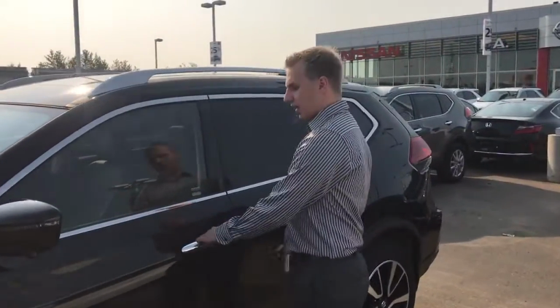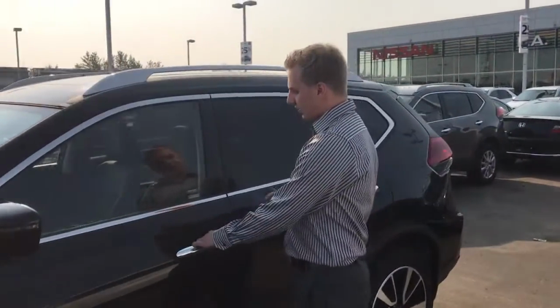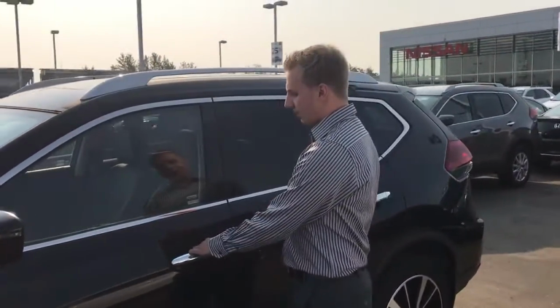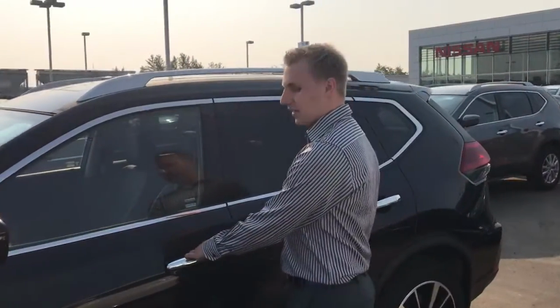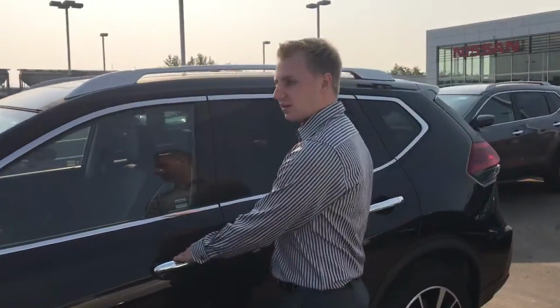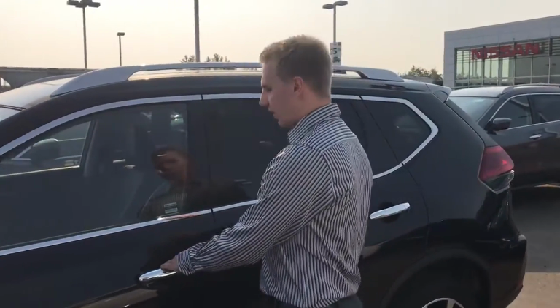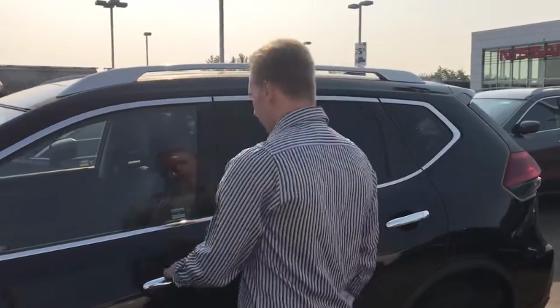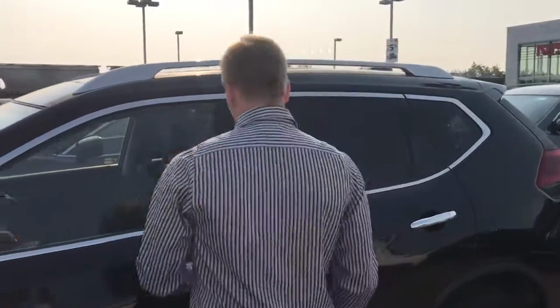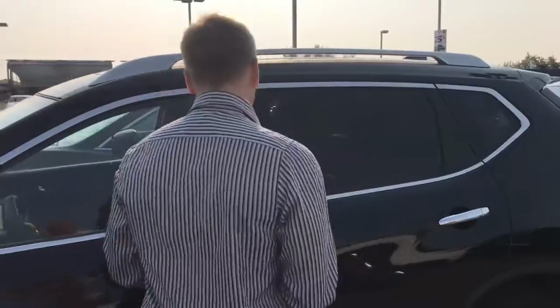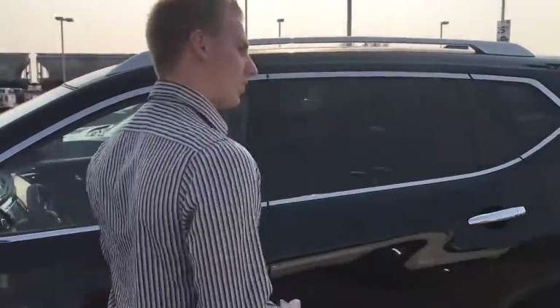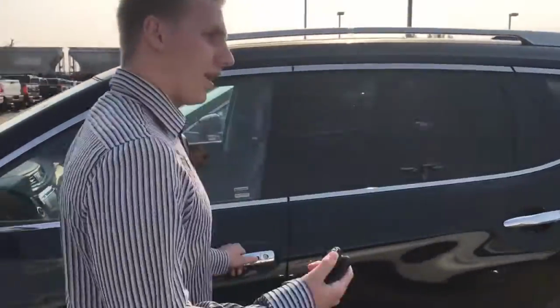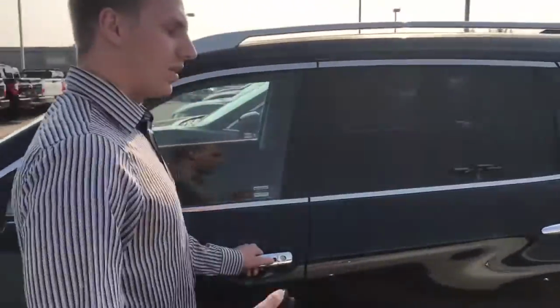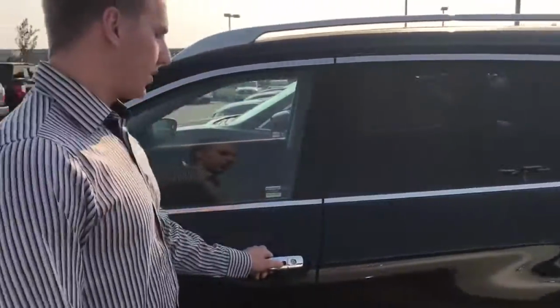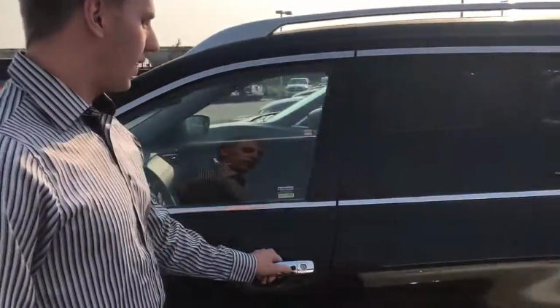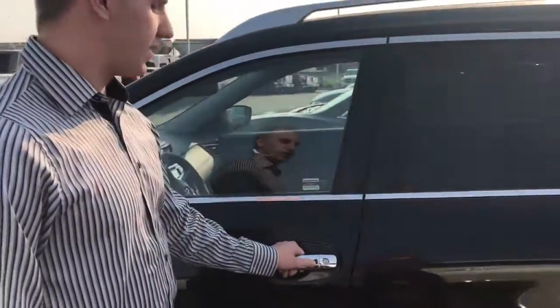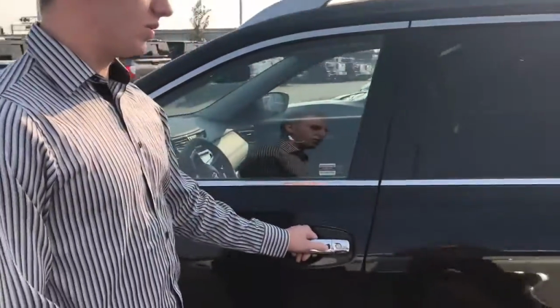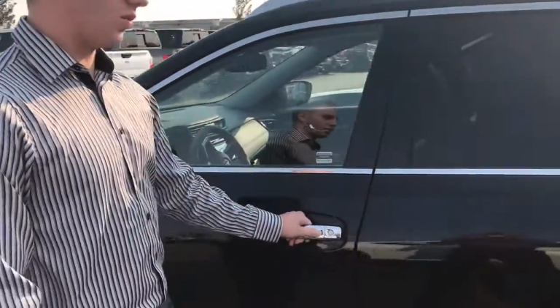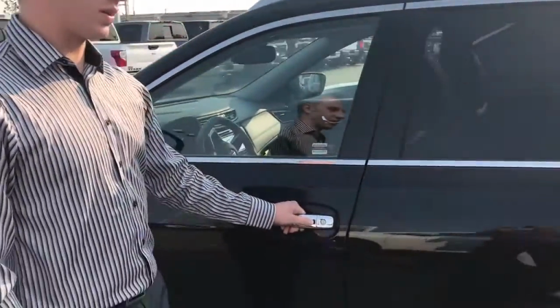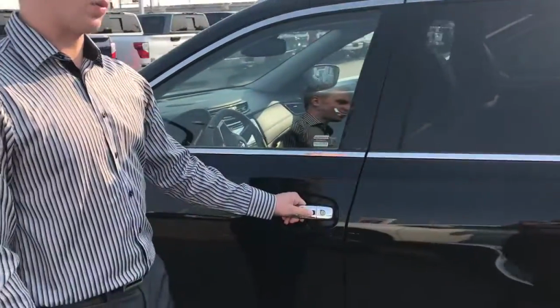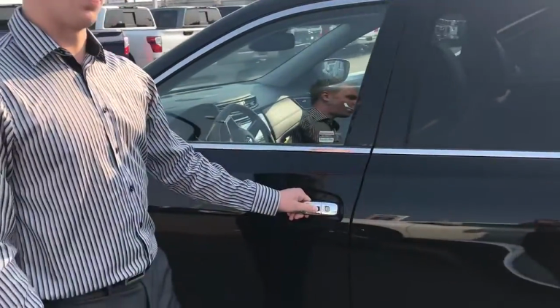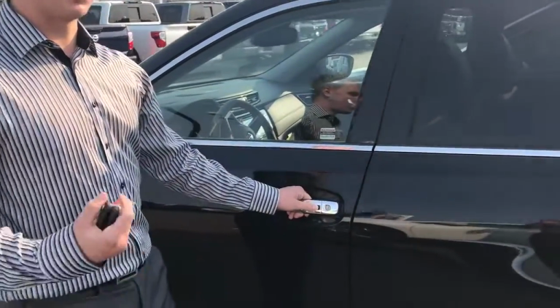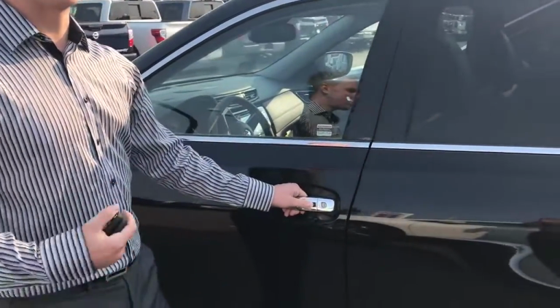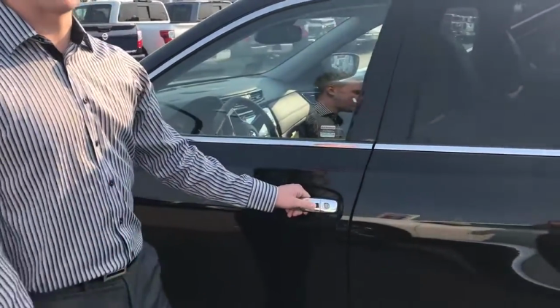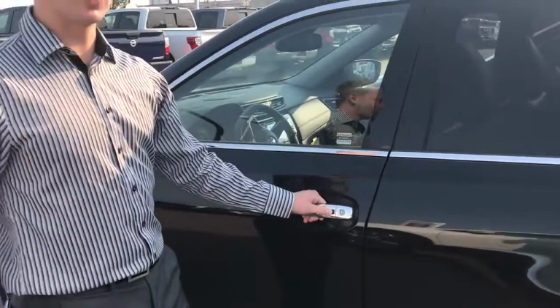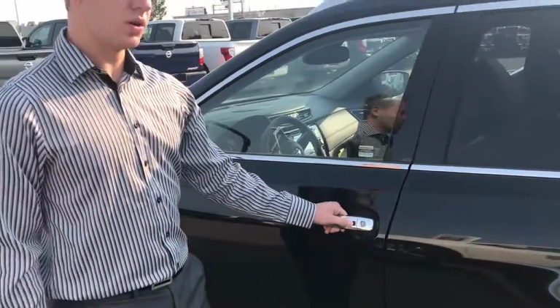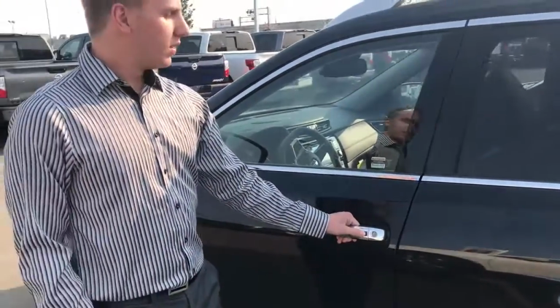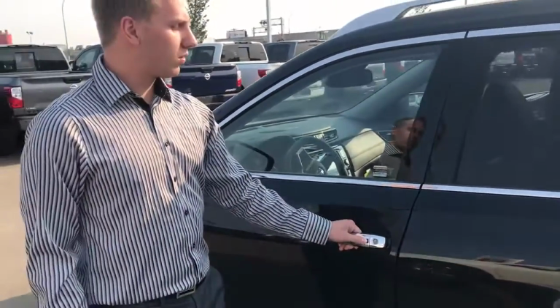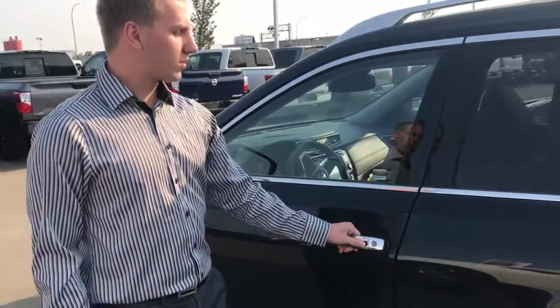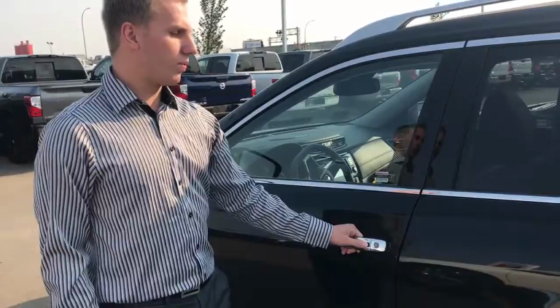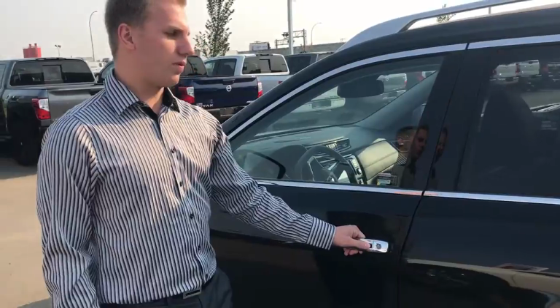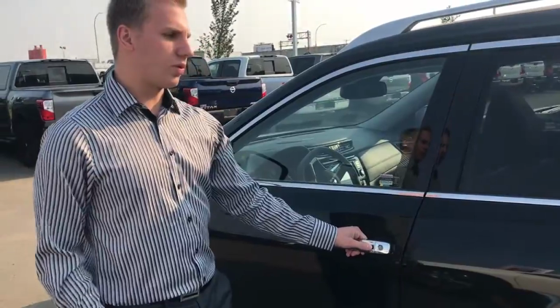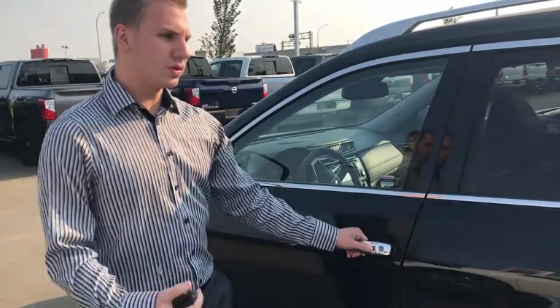On the back here we also have our Nissan keyless entry, so one click will open just the driver's door, and two clicks will open all four doors.